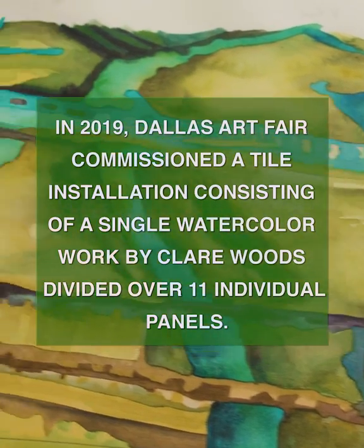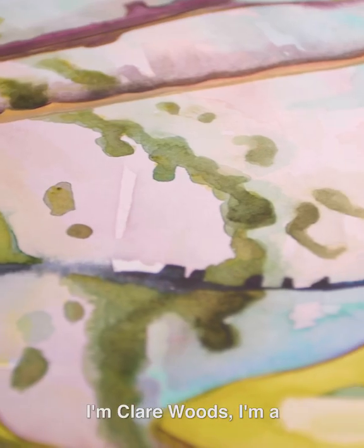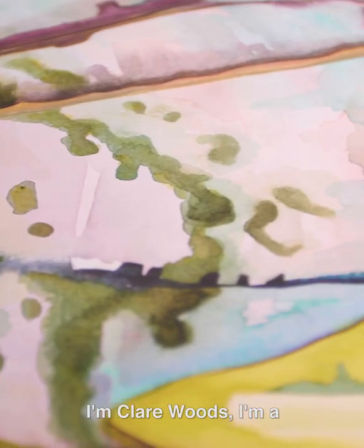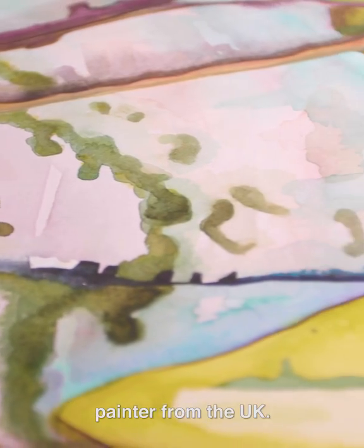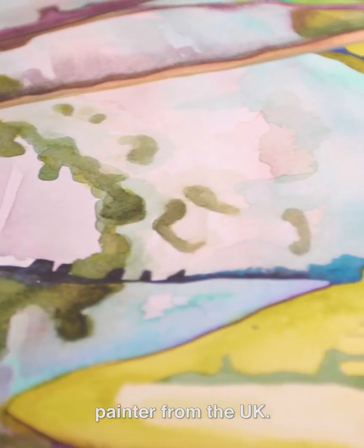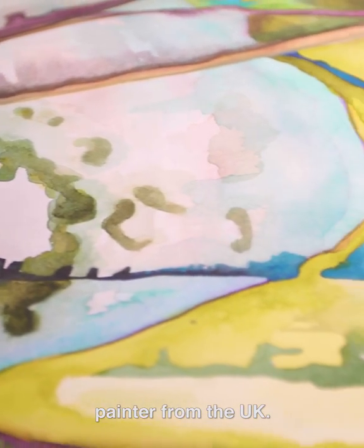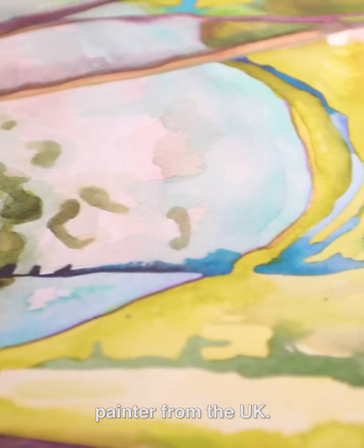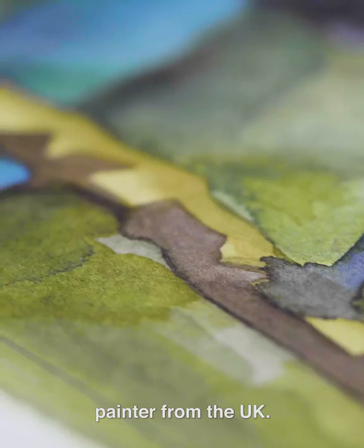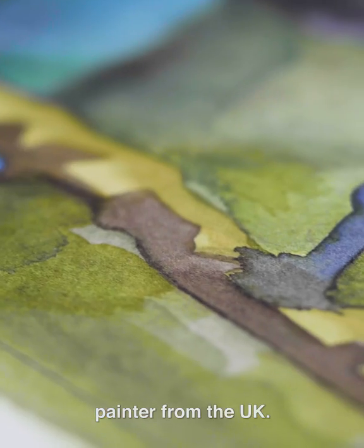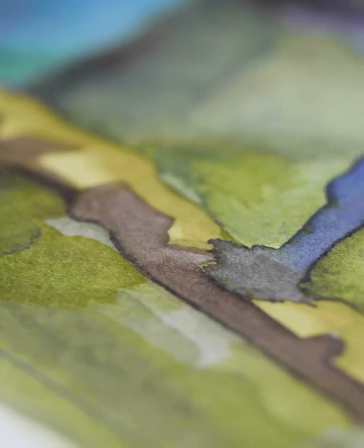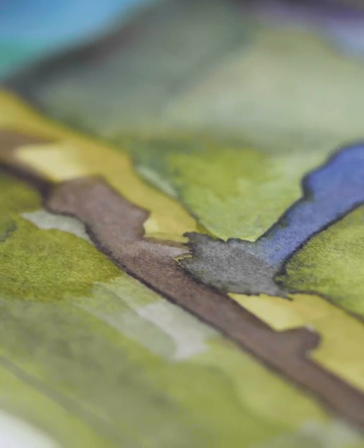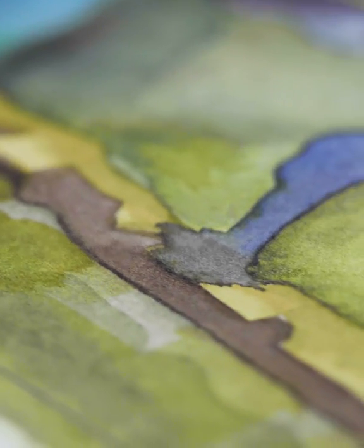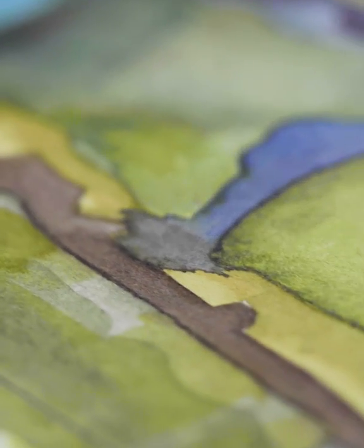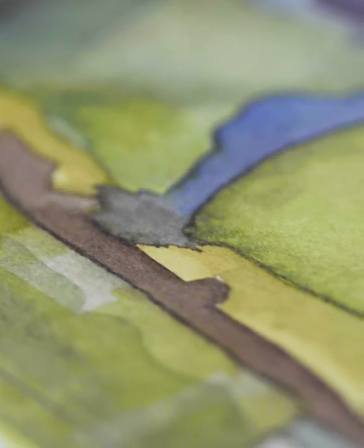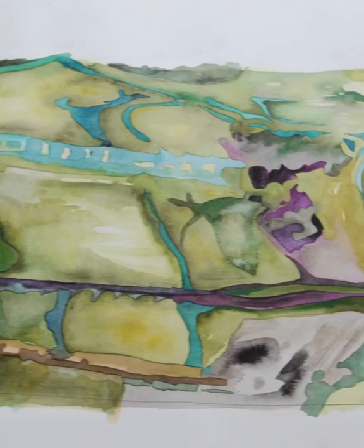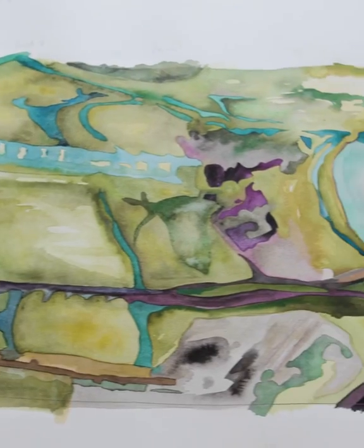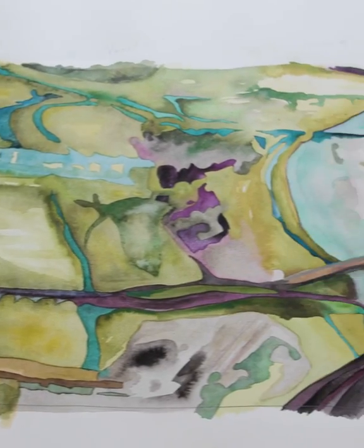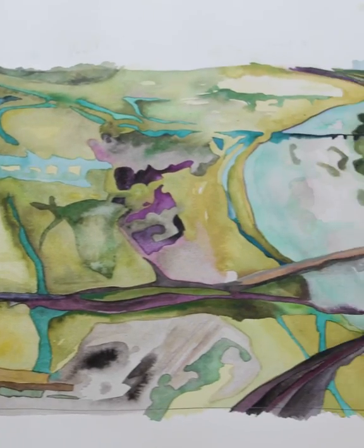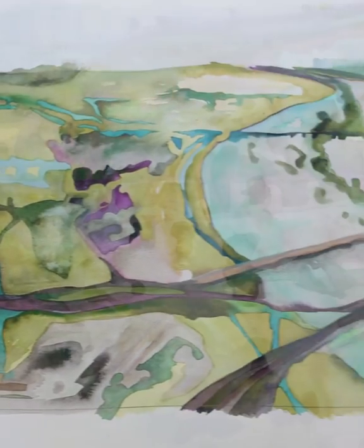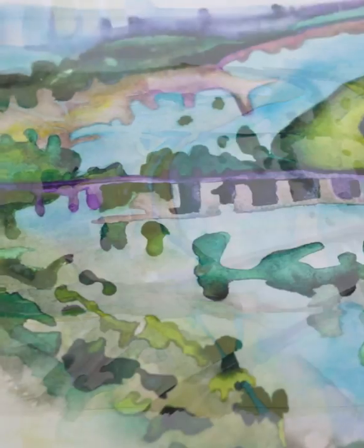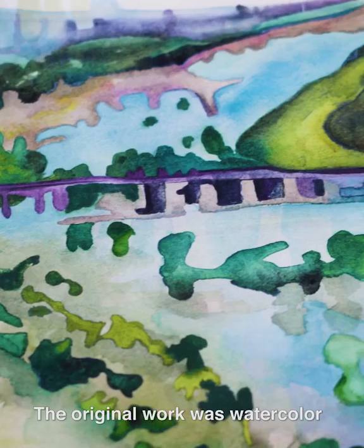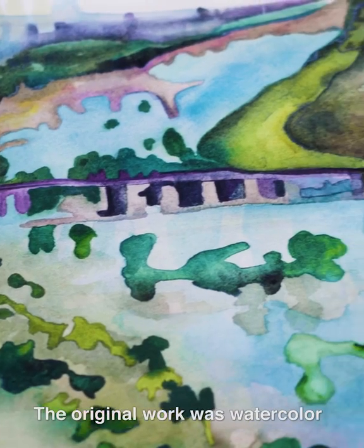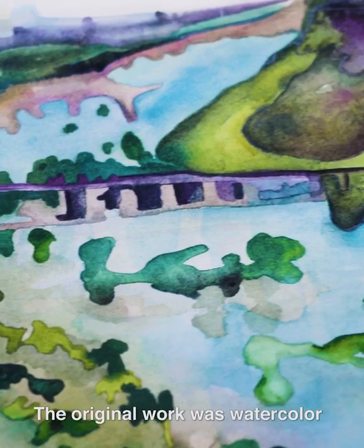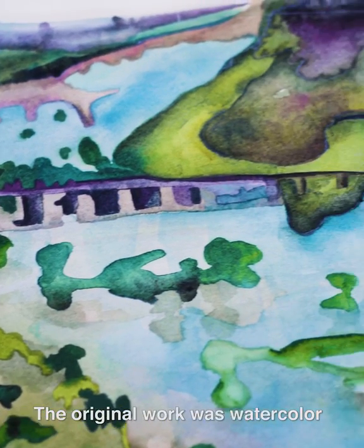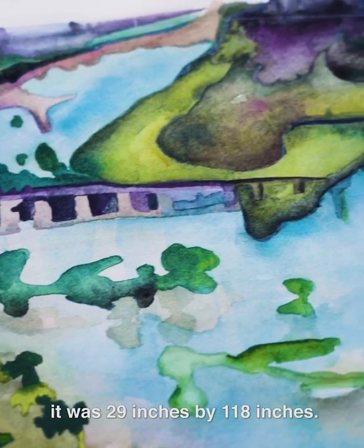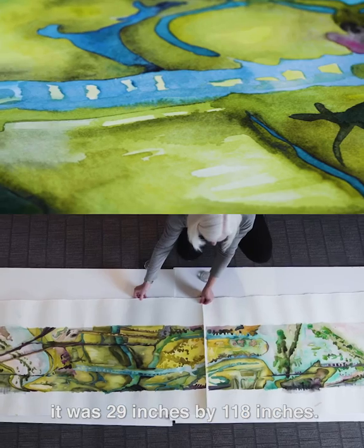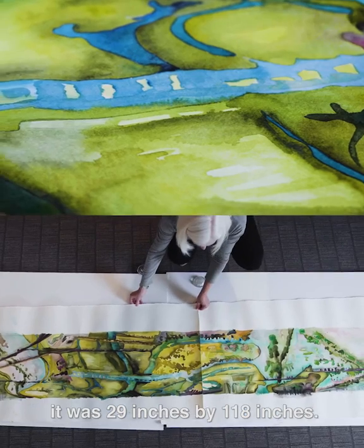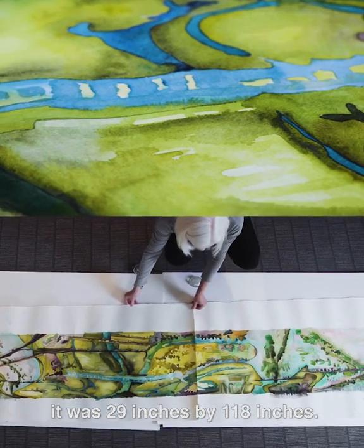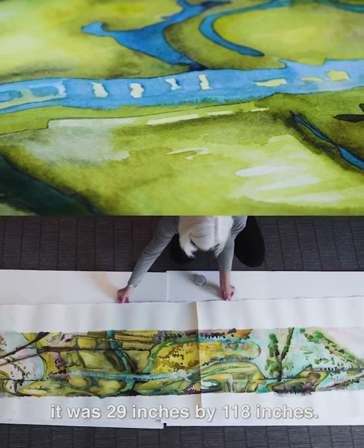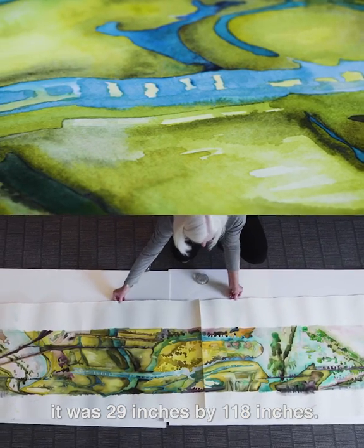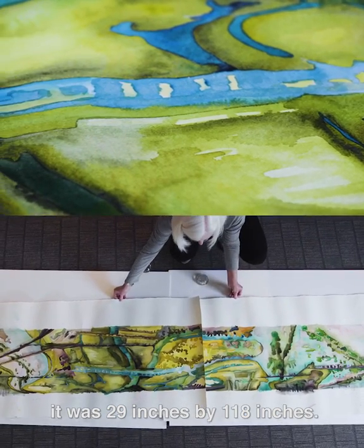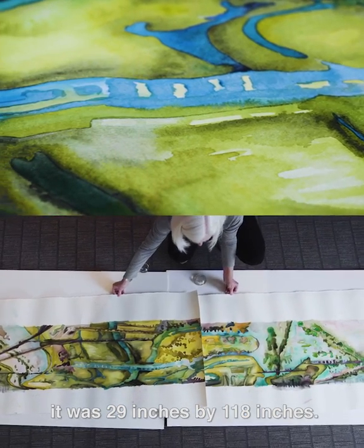I'm Claire Woods, I'm a painter from the UK. The original work was watercolour, it was 29 inches by 118 inches.